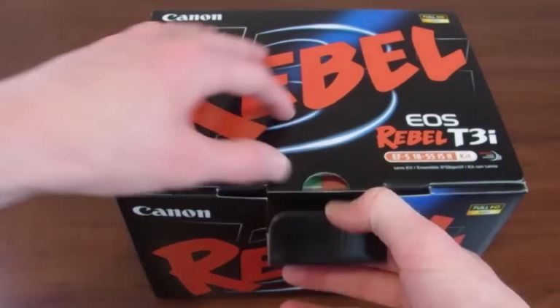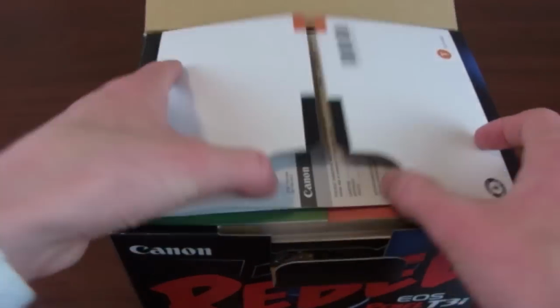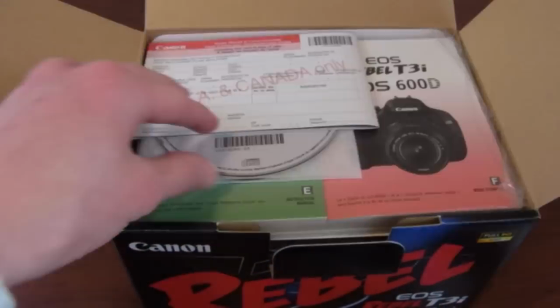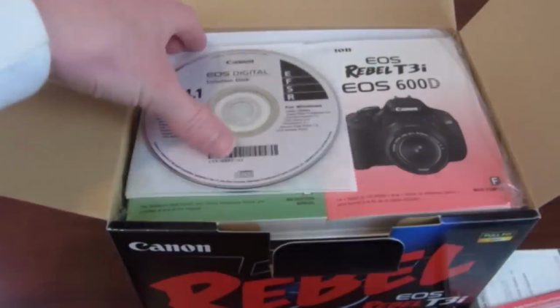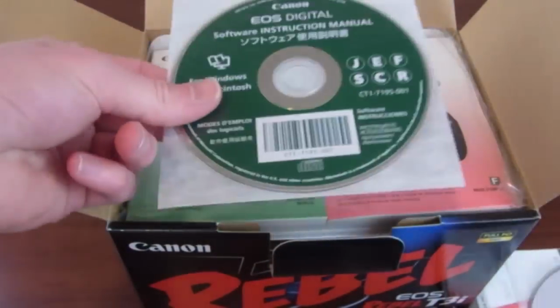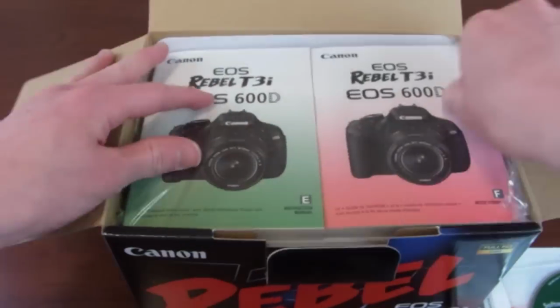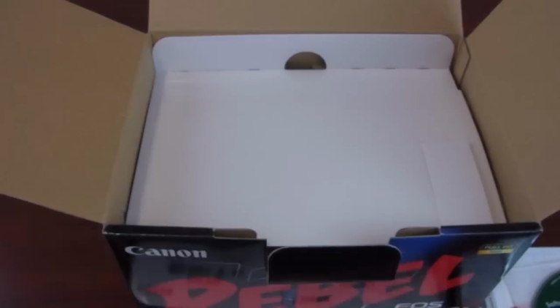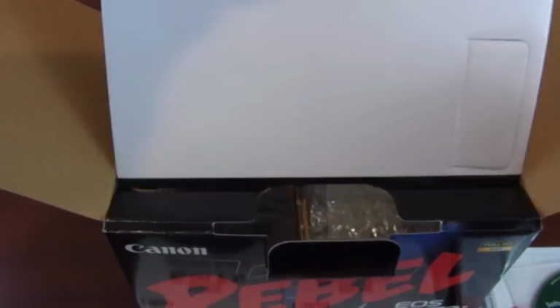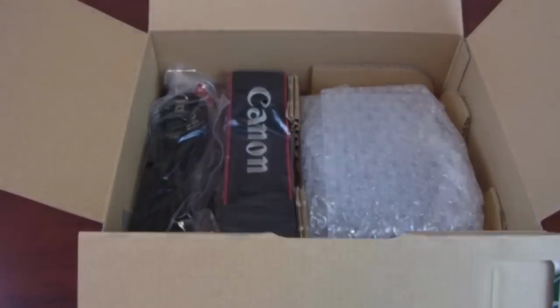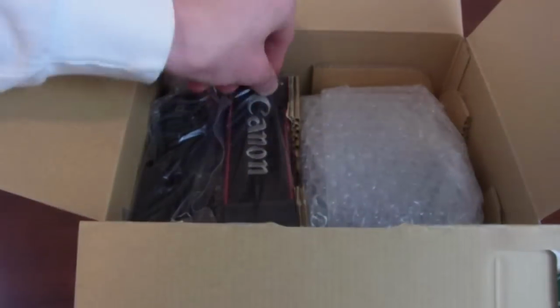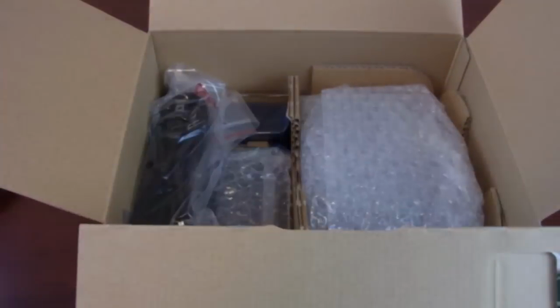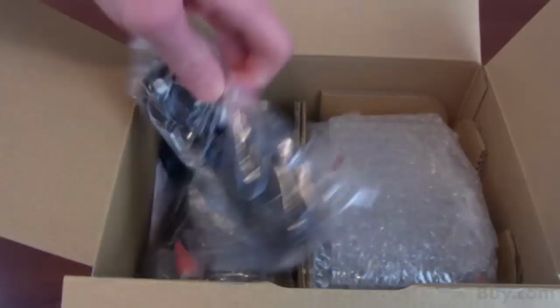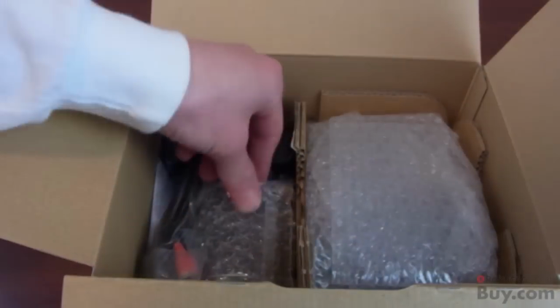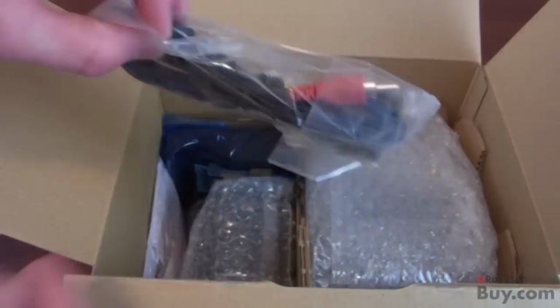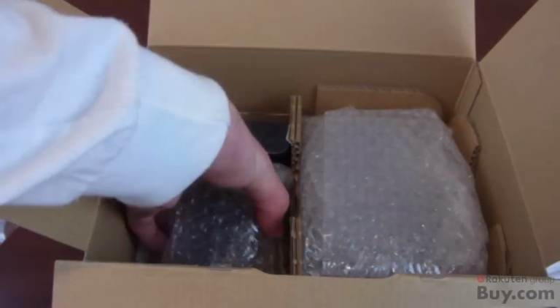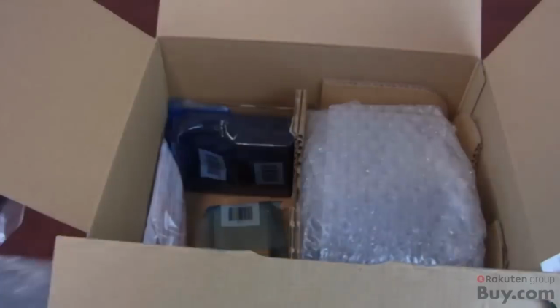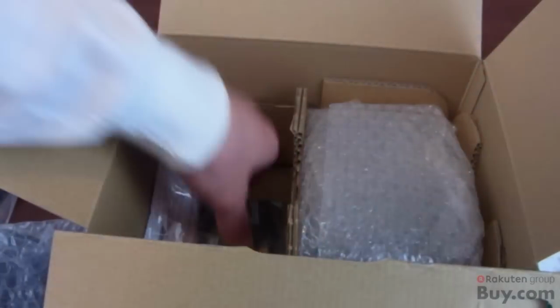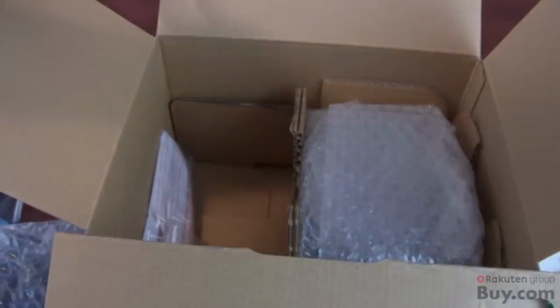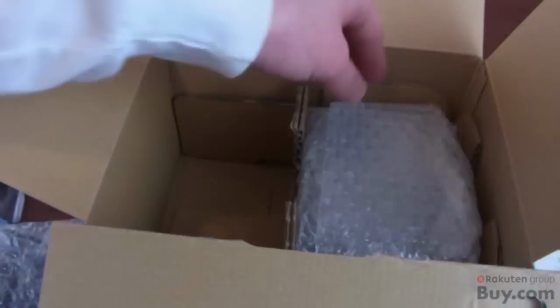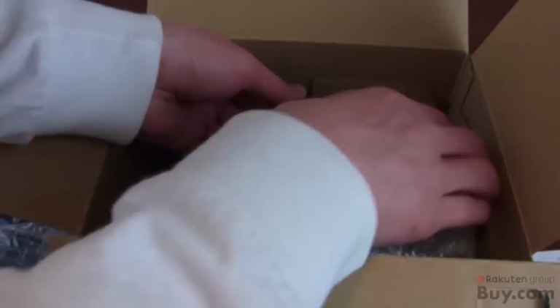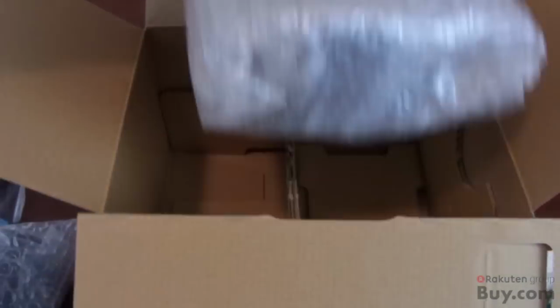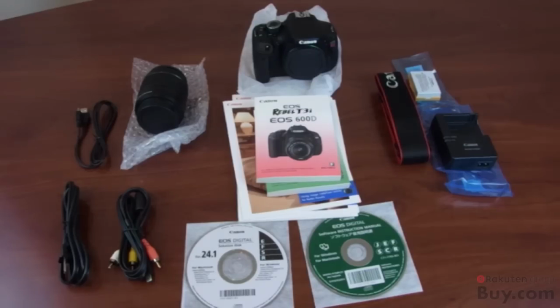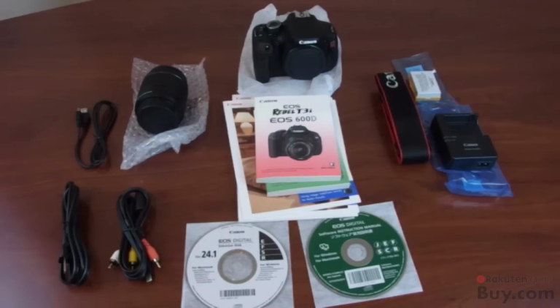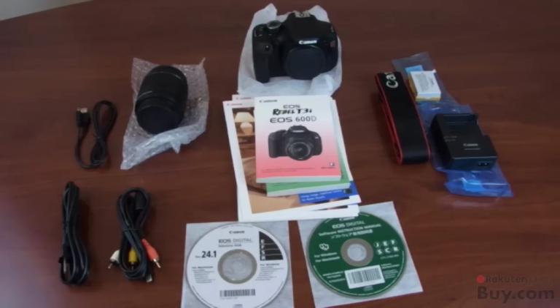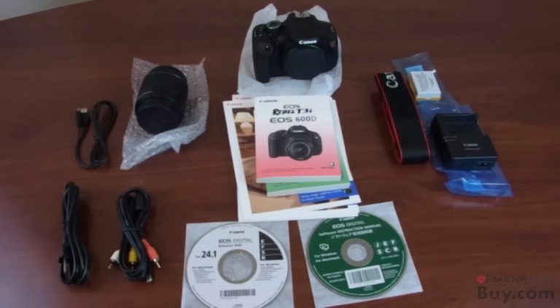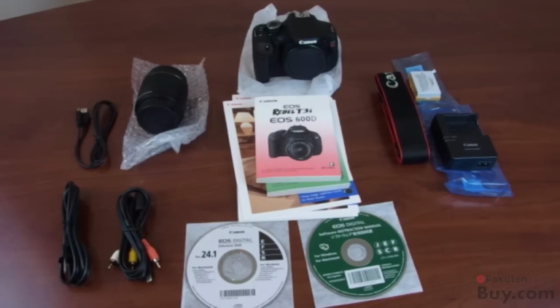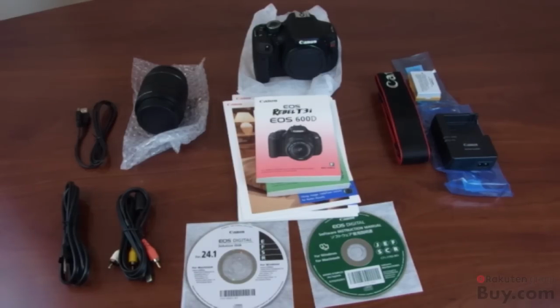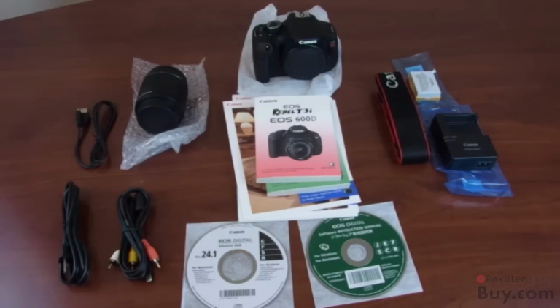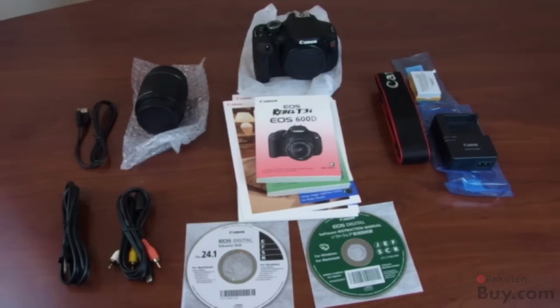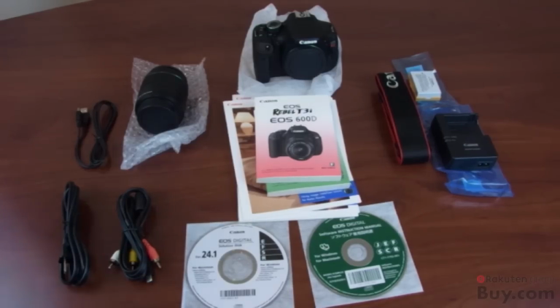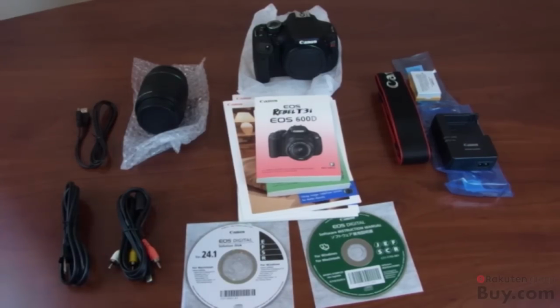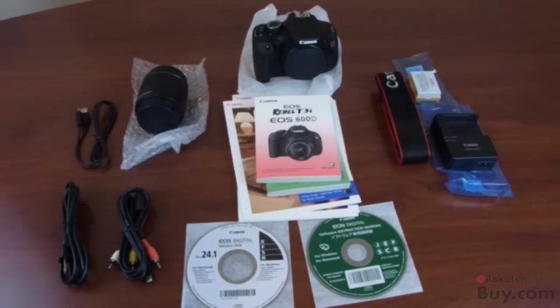Now even though the new T4i is out, this is still a great option for saving a hundred bucks, and you still get pretty much almost all the identical features. They're both still 18 megapixels, and I got this one off of buy.com. So here's everything that comes inside of the box.